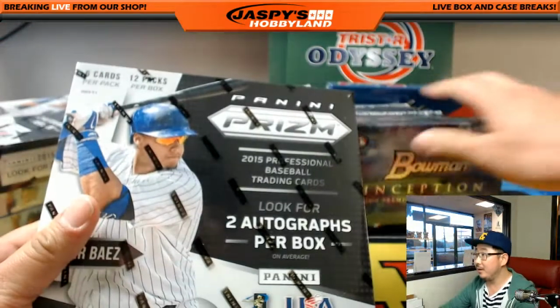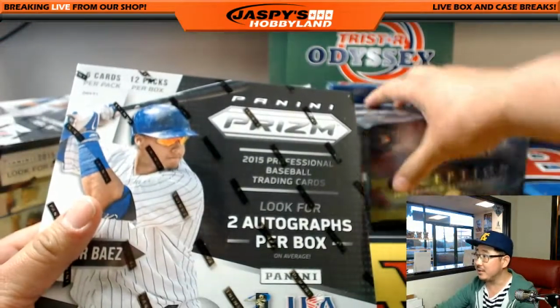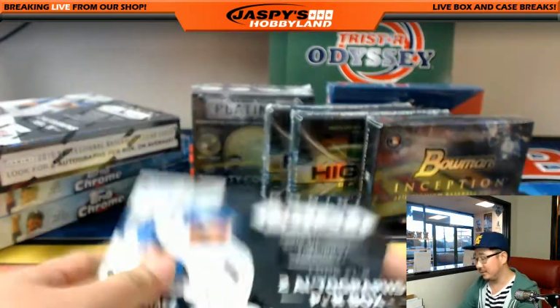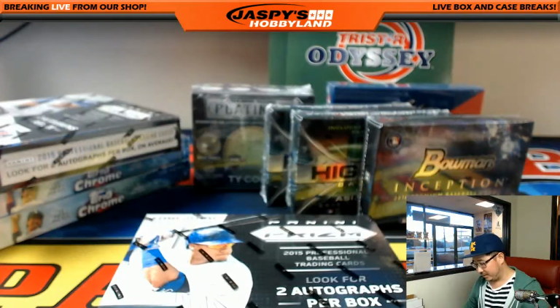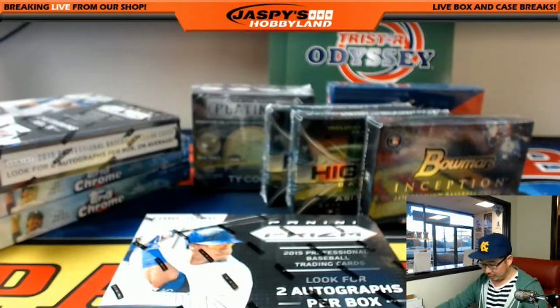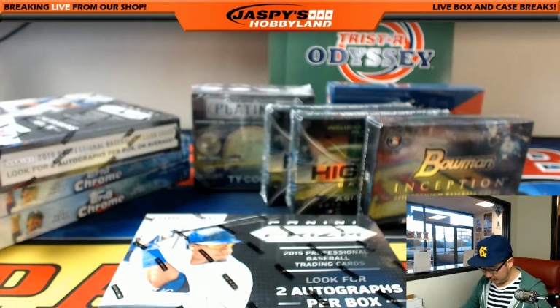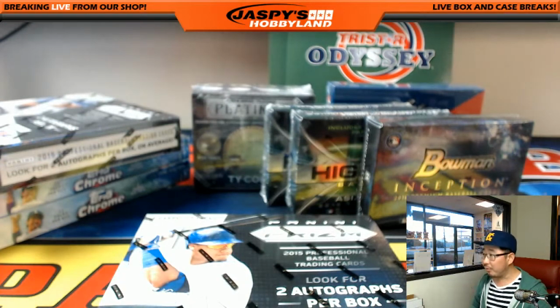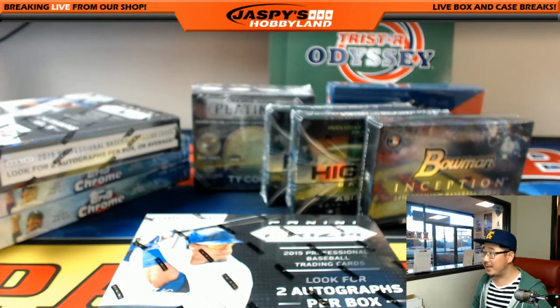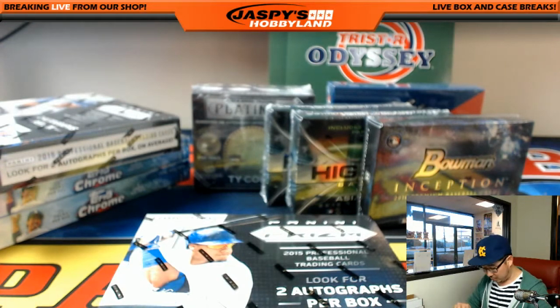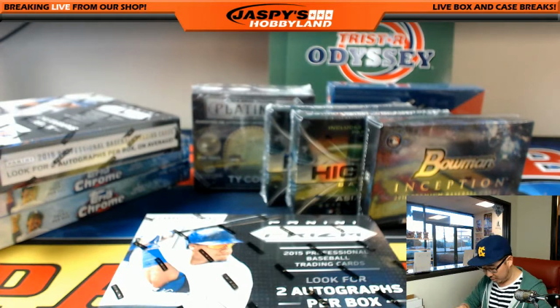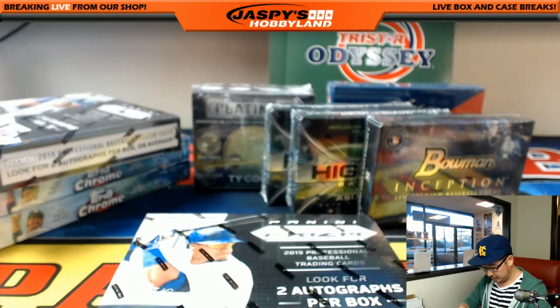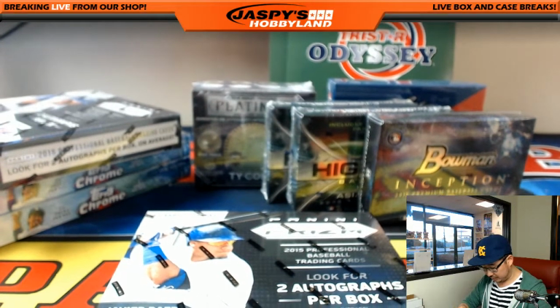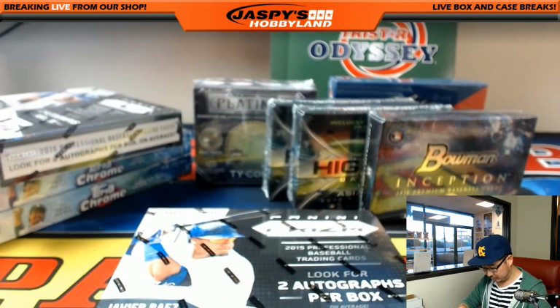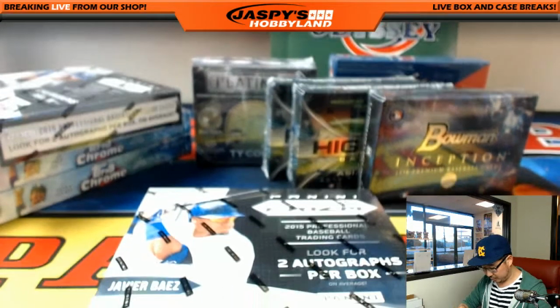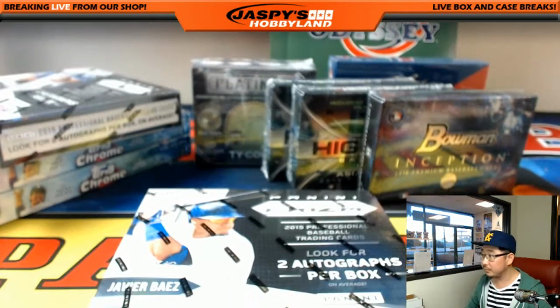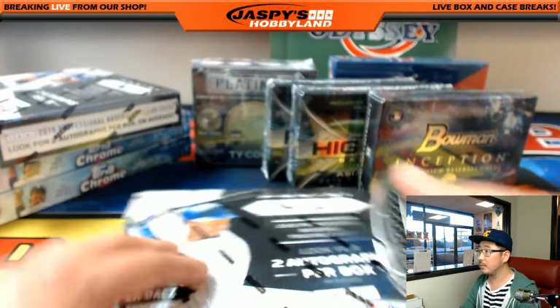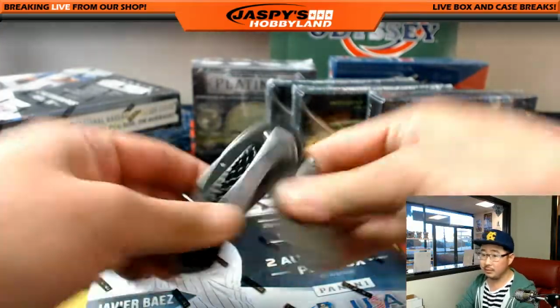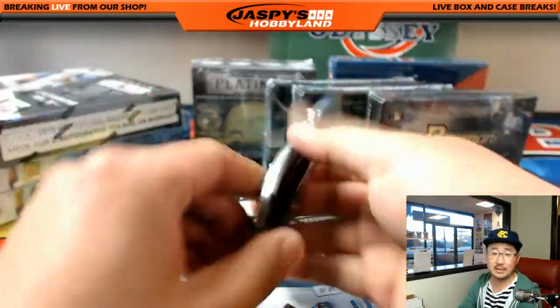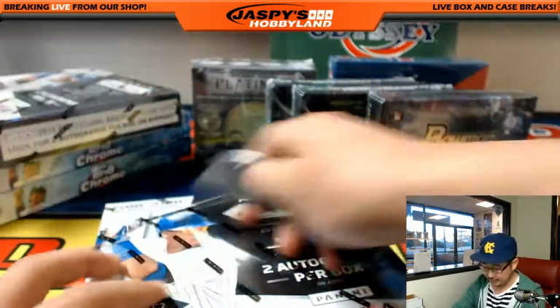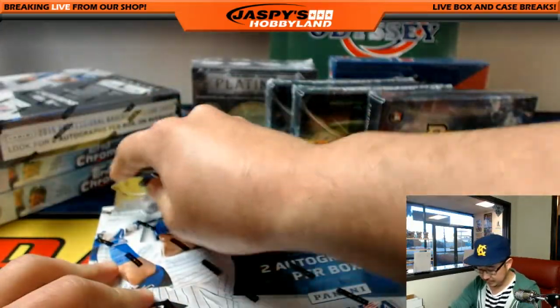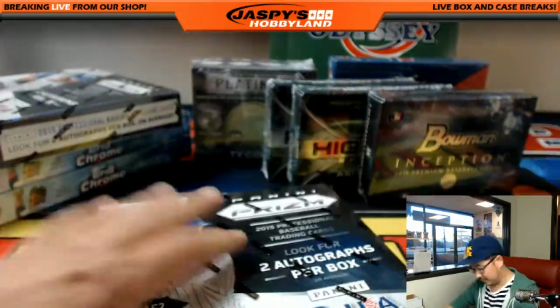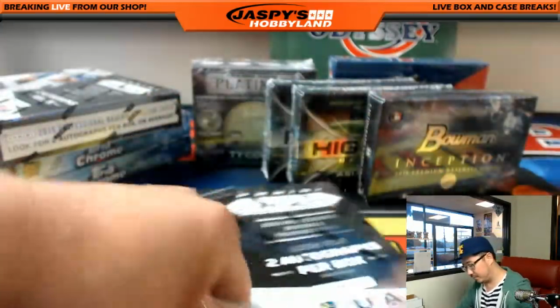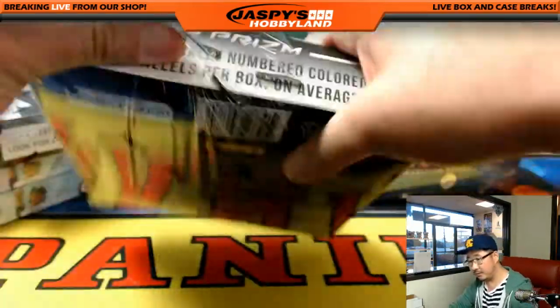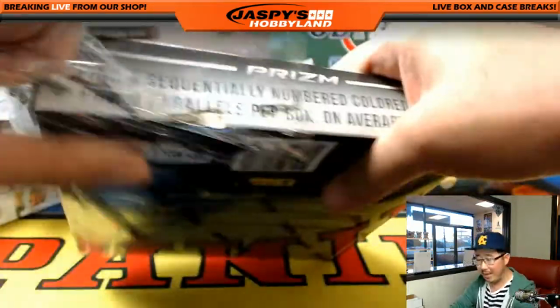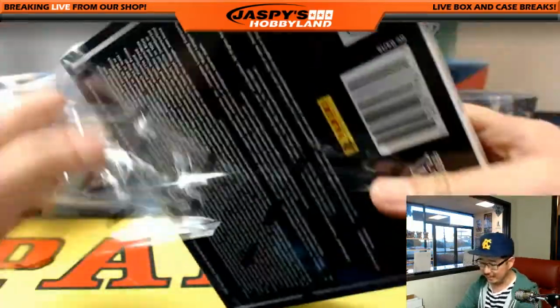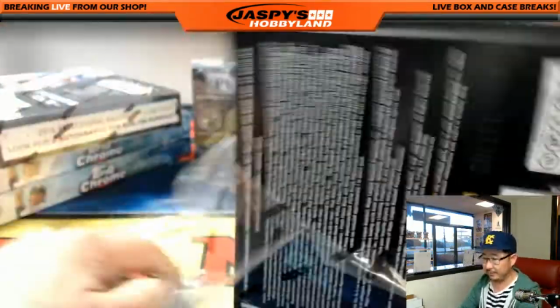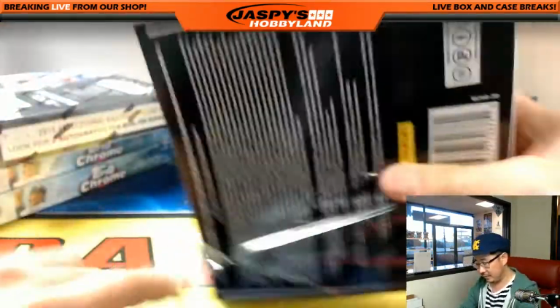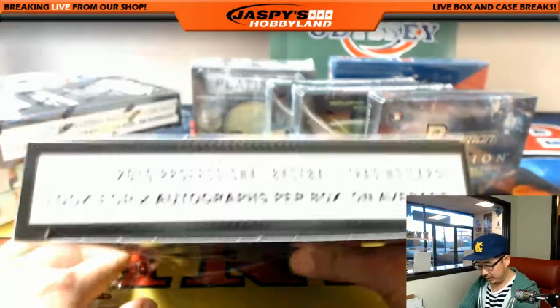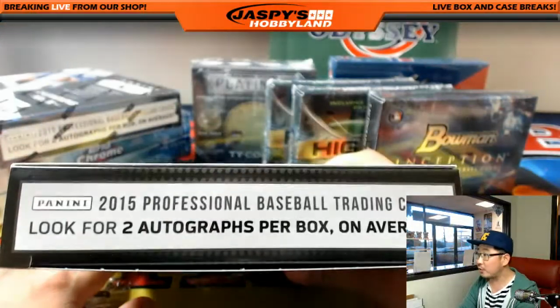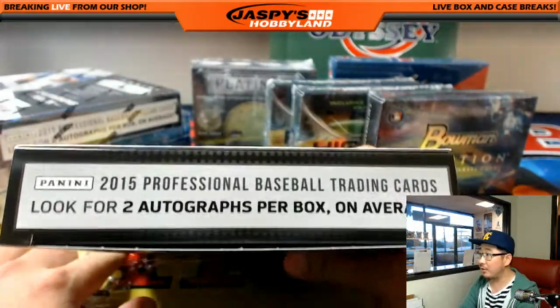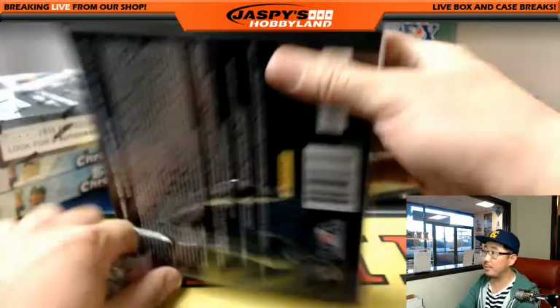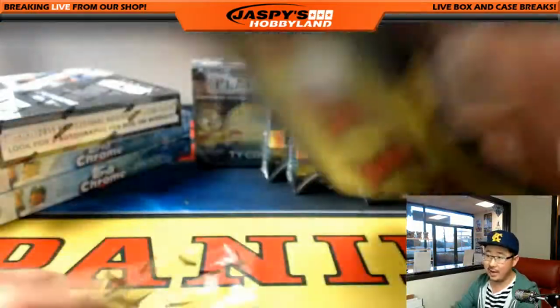And here it is. We're going to start with Prism Baseball first from 2015. Go back in time a little bit. You're looking for two autographs per box on average.